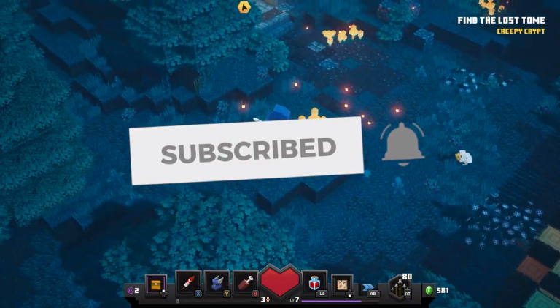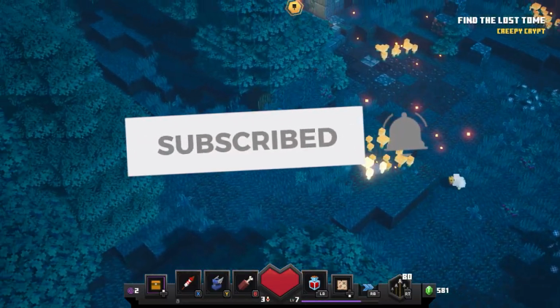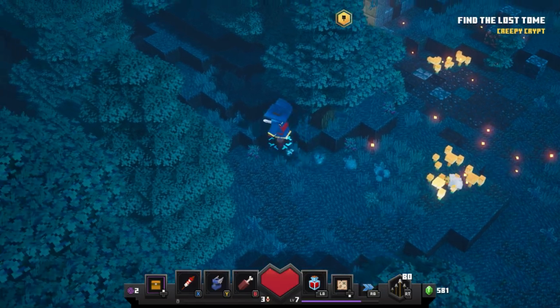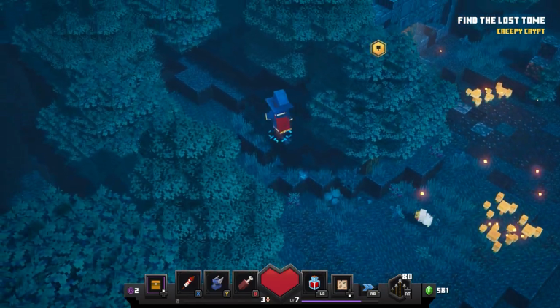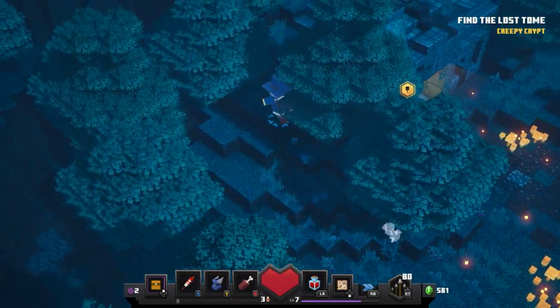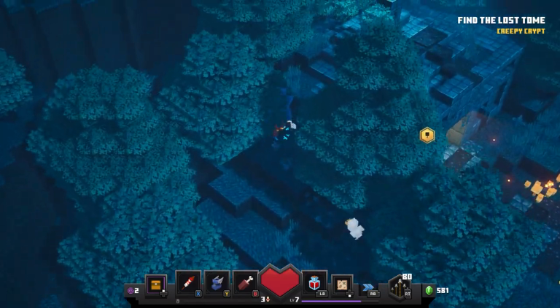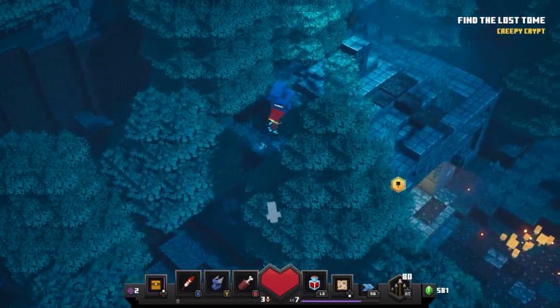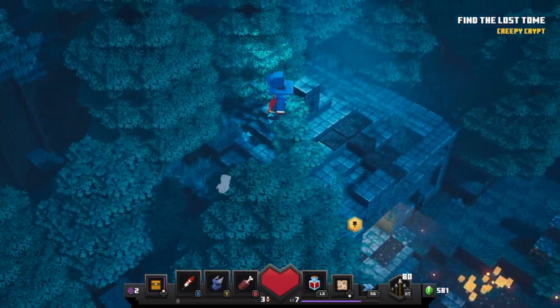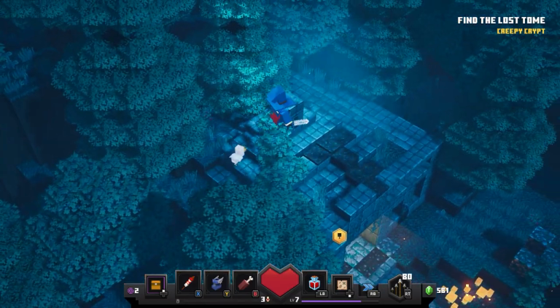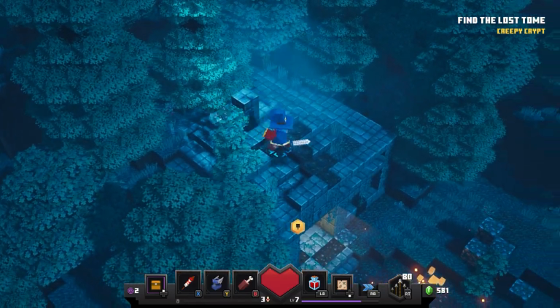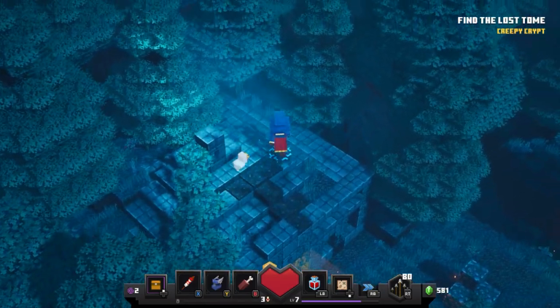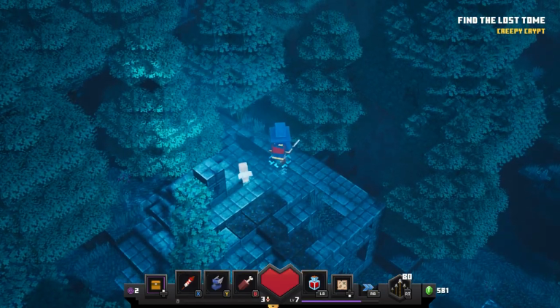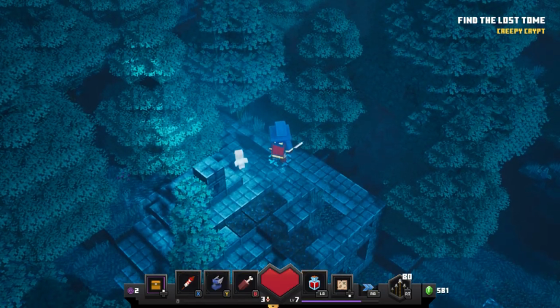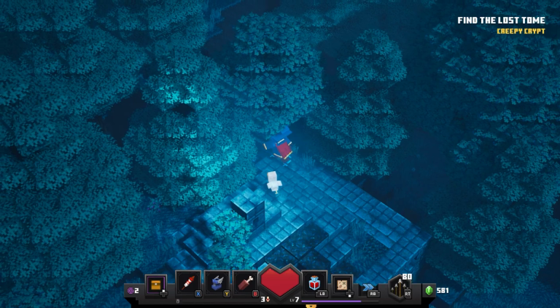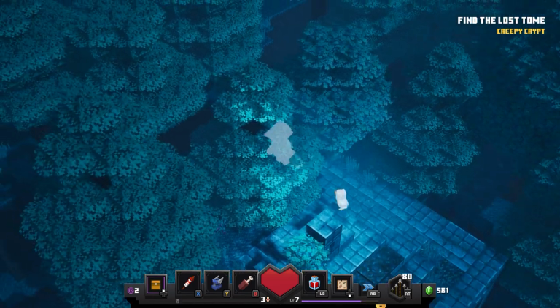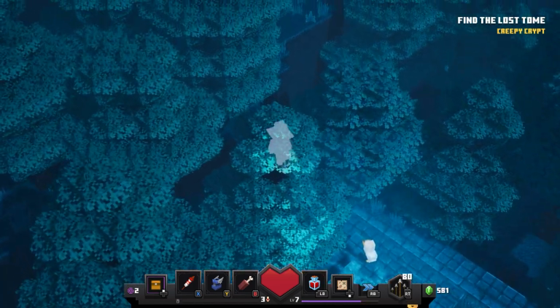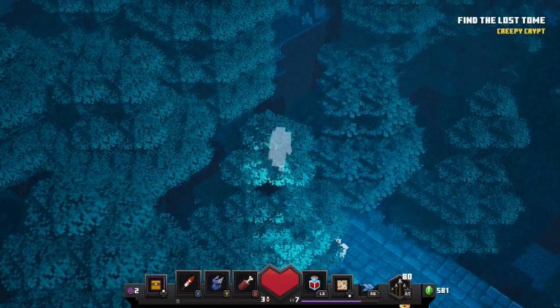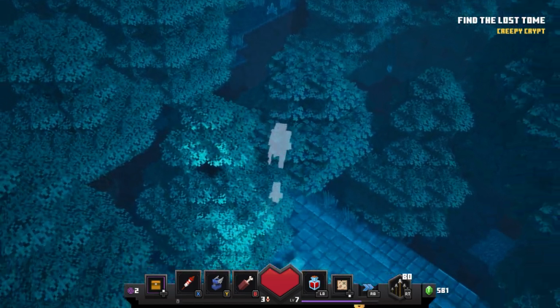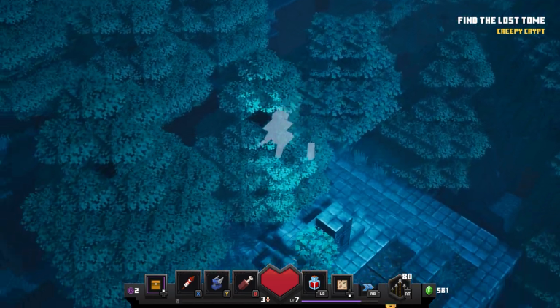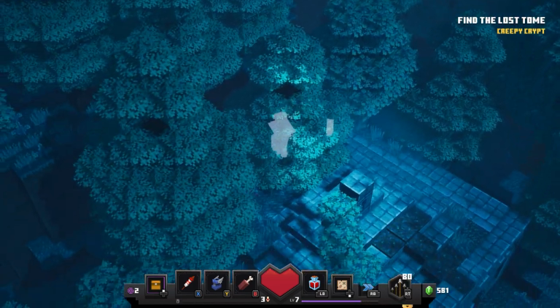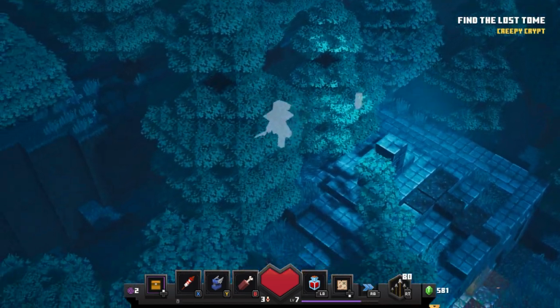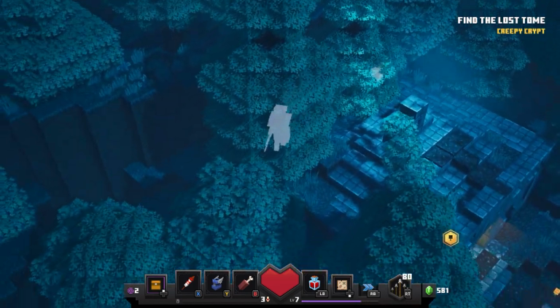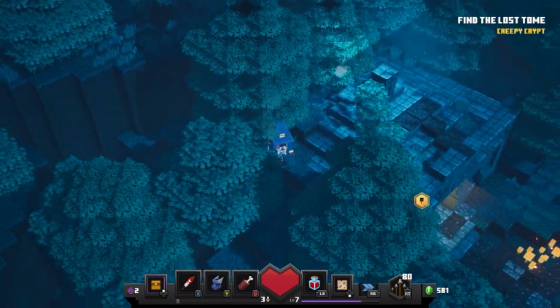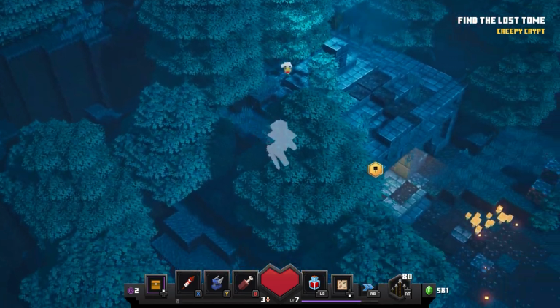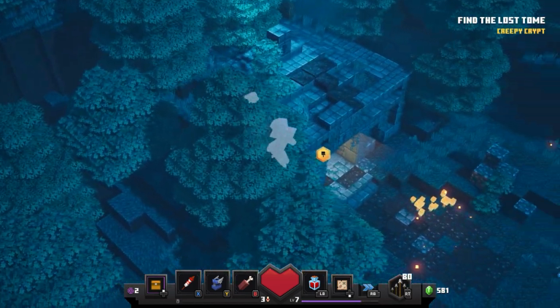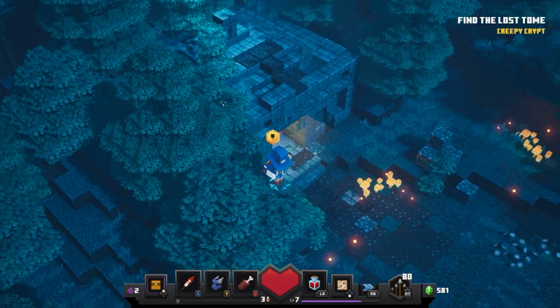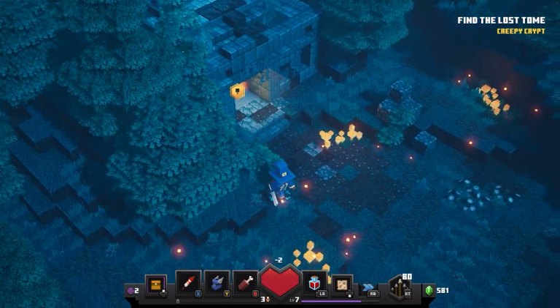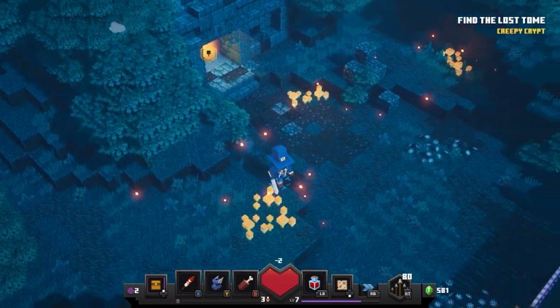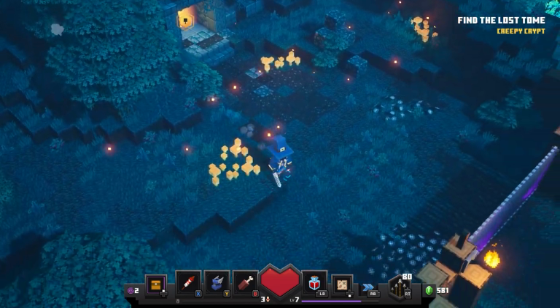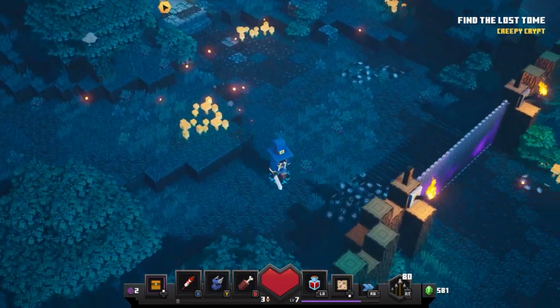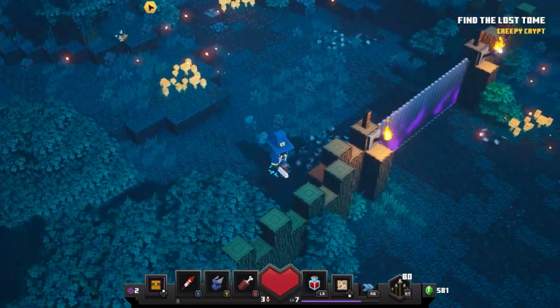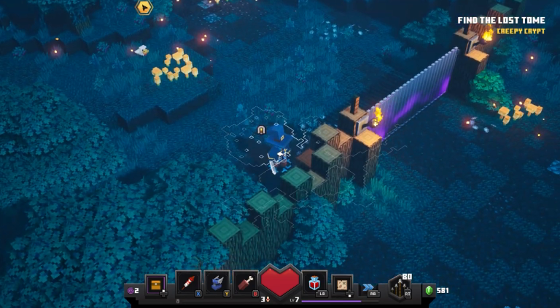In this video, I'm going to show you how to open up this gate at spawn on the Creepy Crypt level. When I first came in, I was a bit boggled. I was climbing around on the roof here trying to work out a way to get up on the edge and maybe climb over the edge of the fence or something, but it's not going to happen.